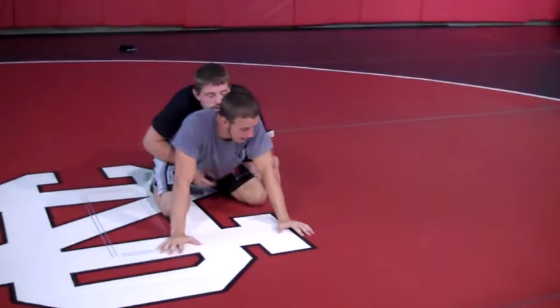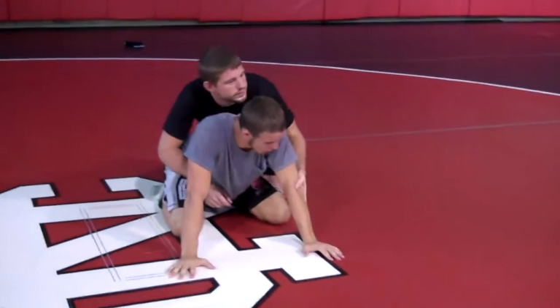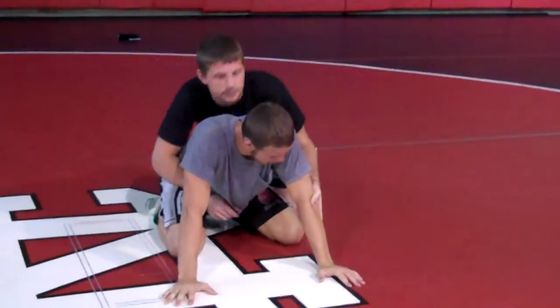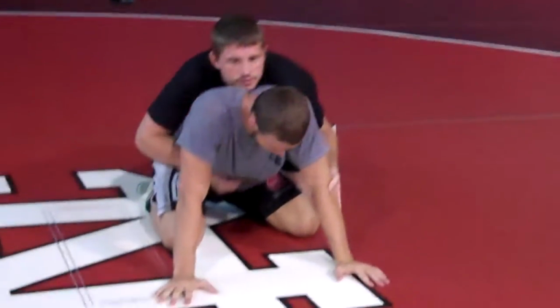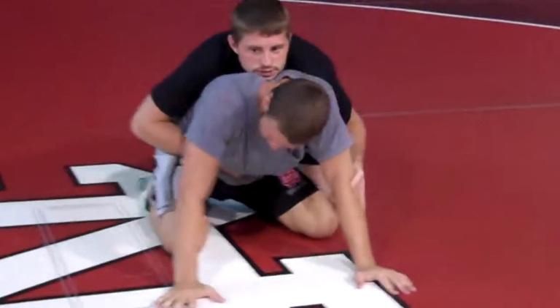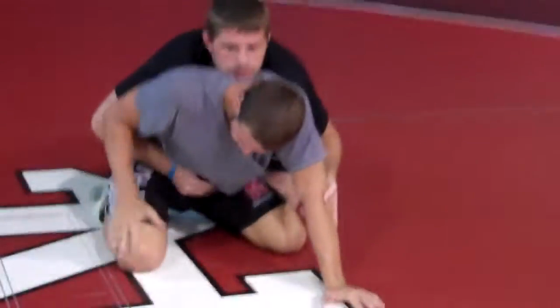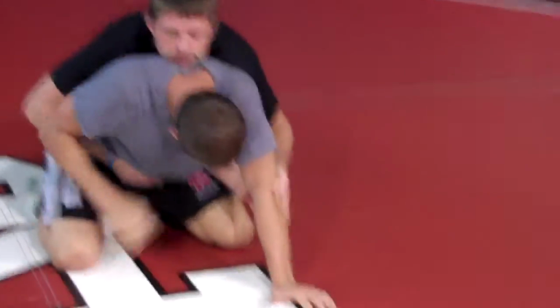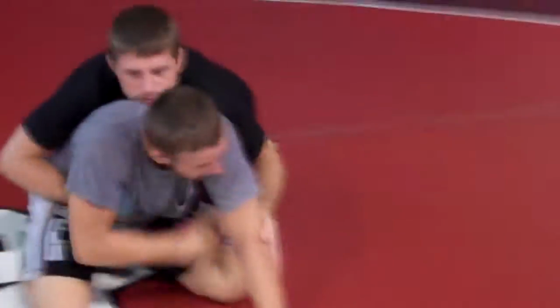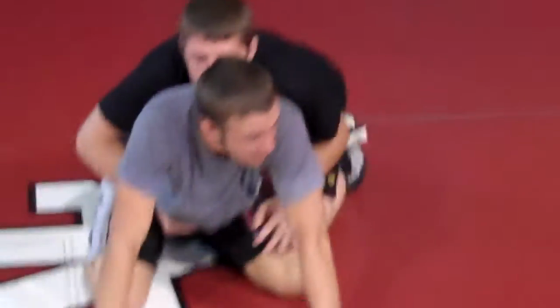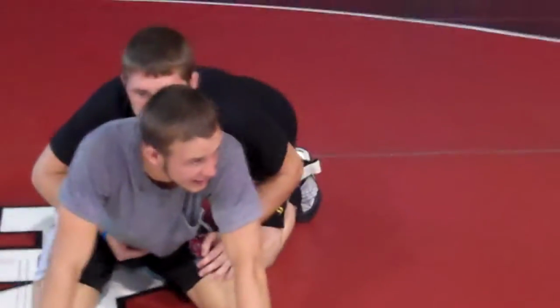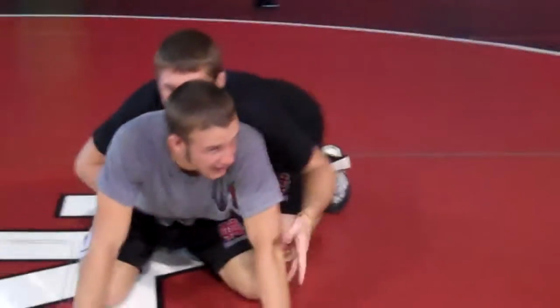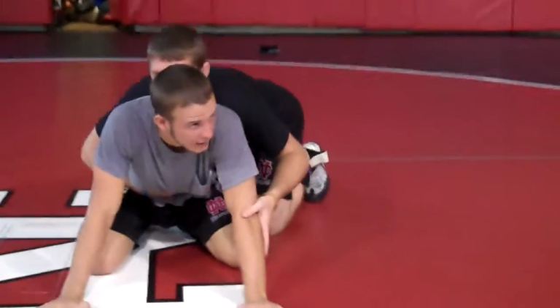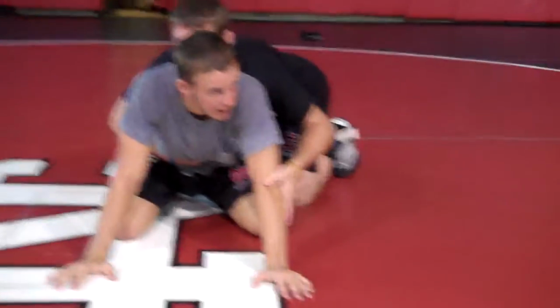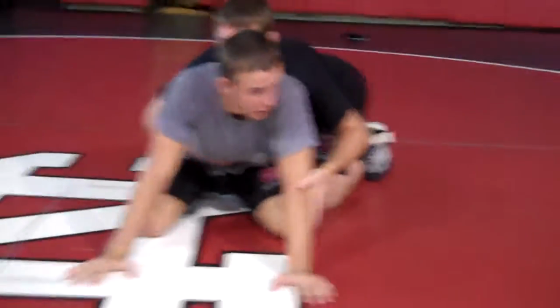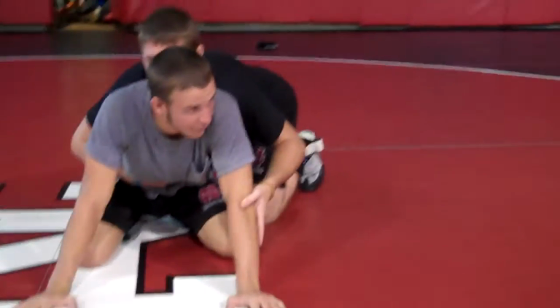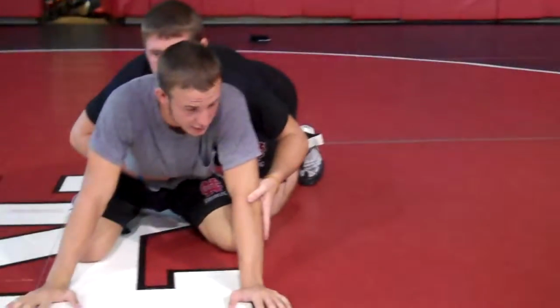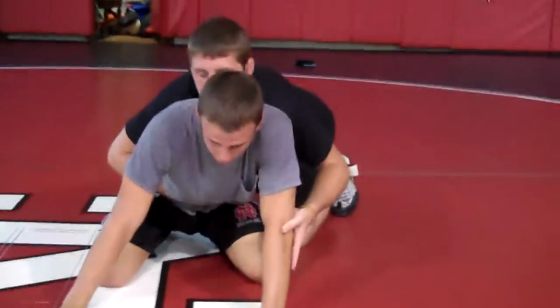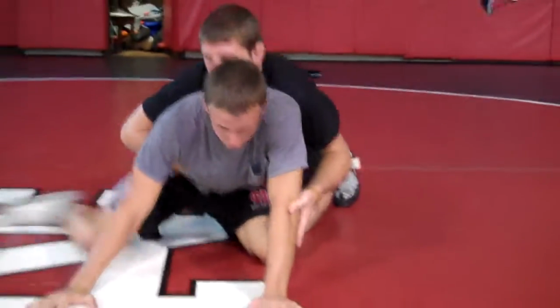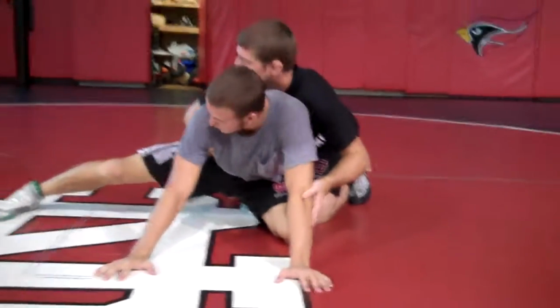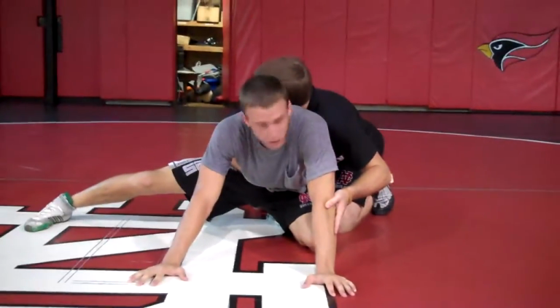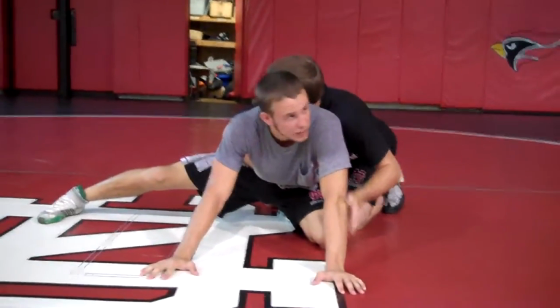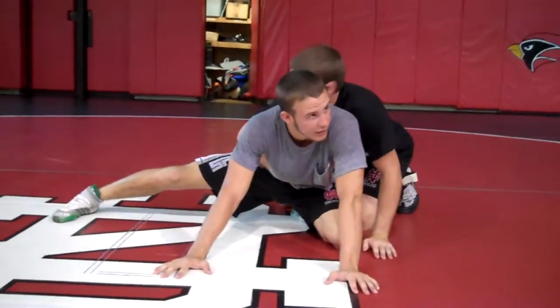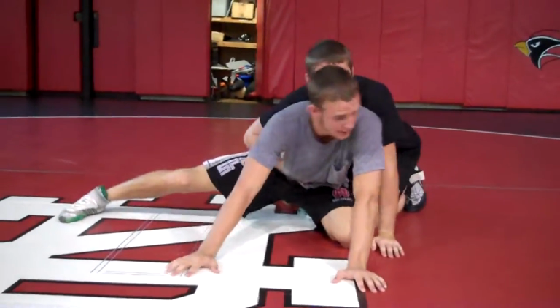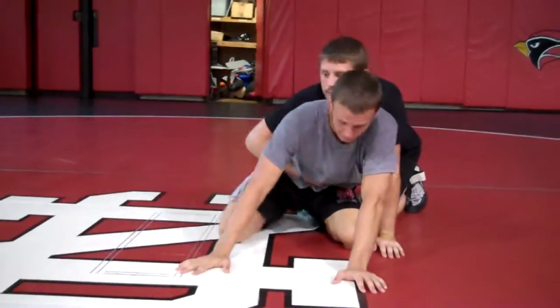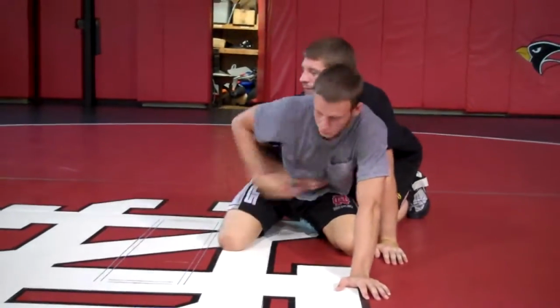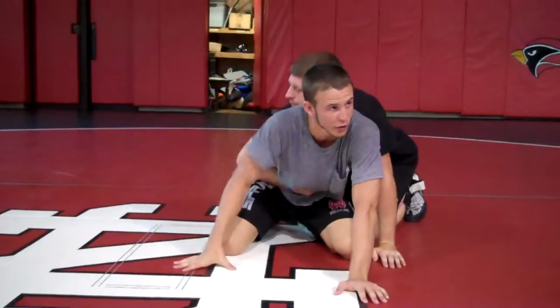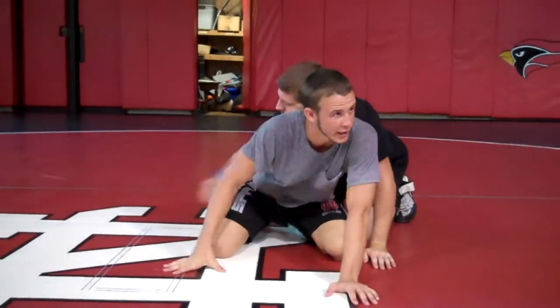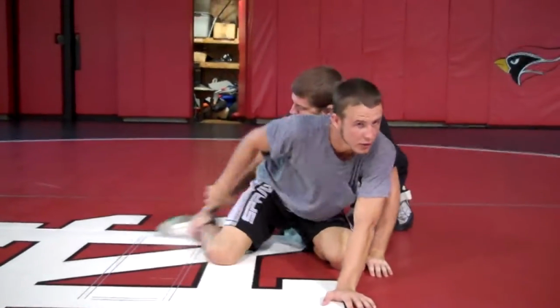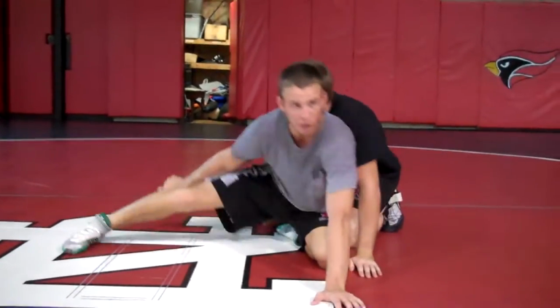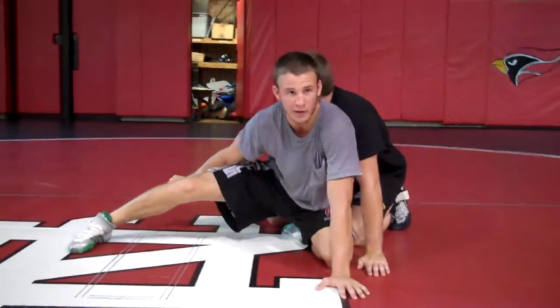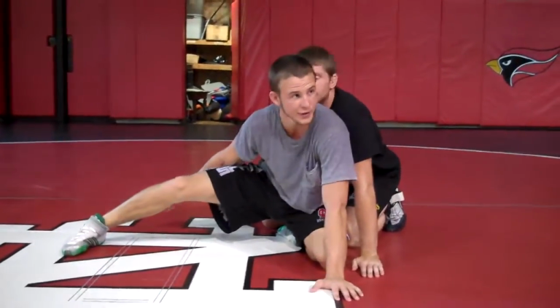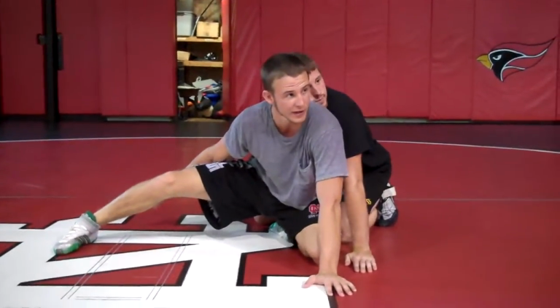So what you're going to do is, this leg — opposite the side he's on — that's the leg that's going to go out first. All you're going to do is basically just post it up. Like if someone was going to grab your ankle, you go right here — that's your defense.